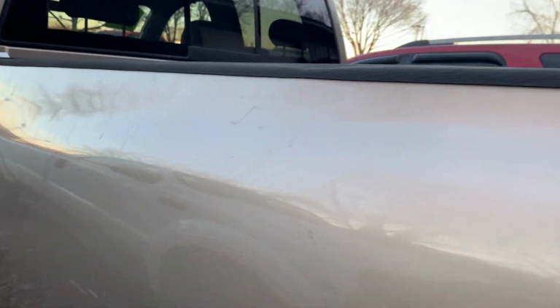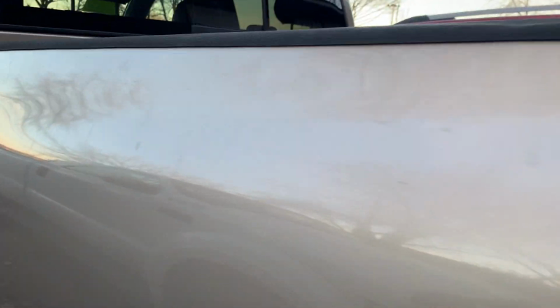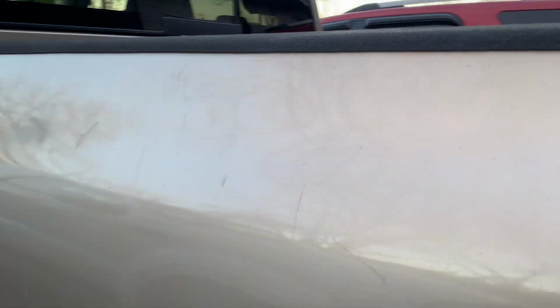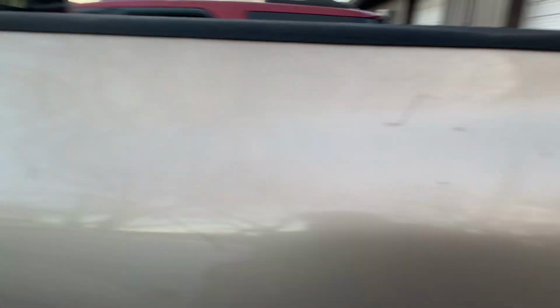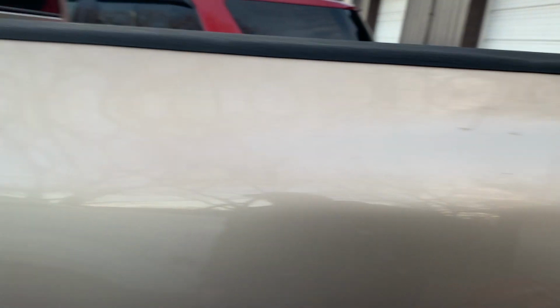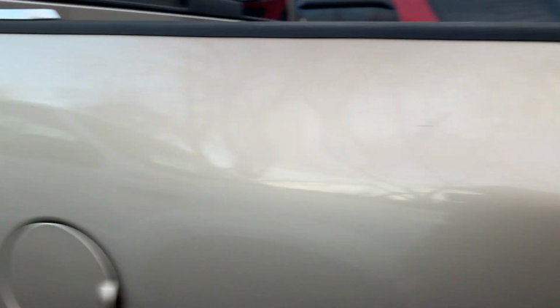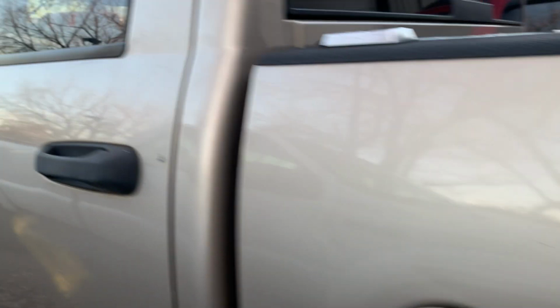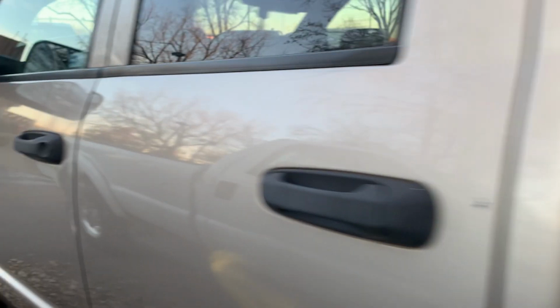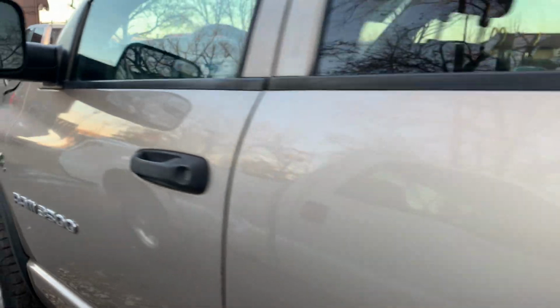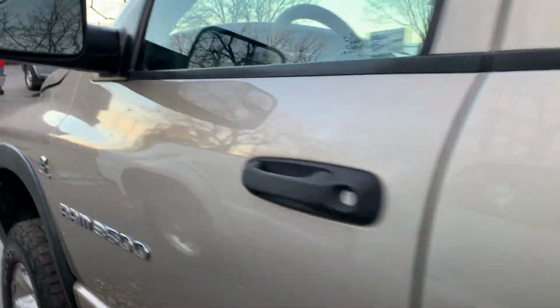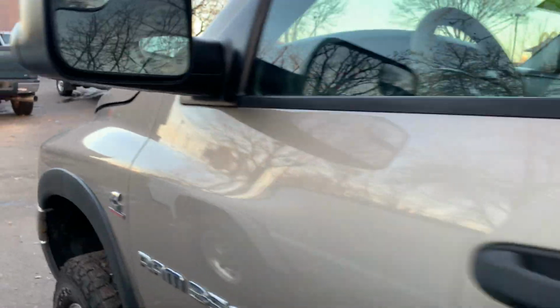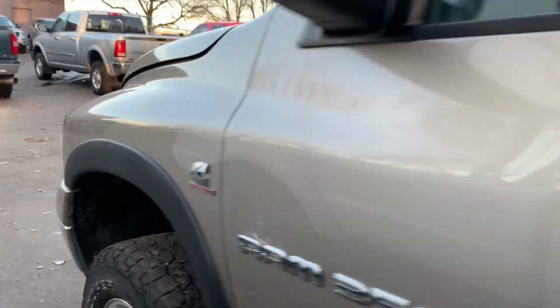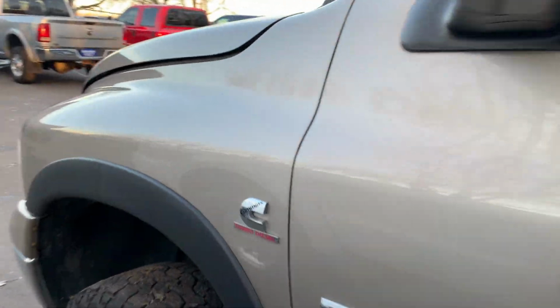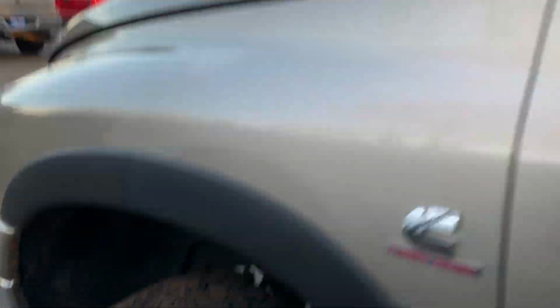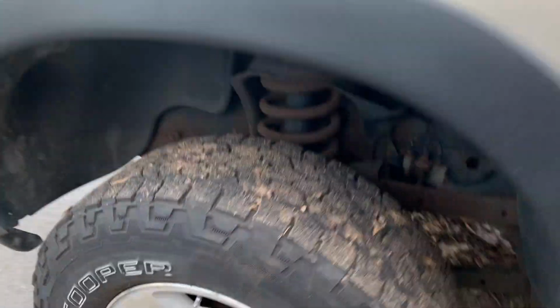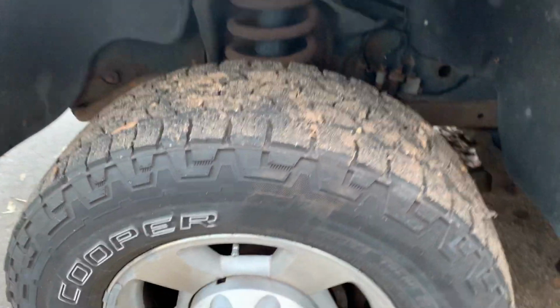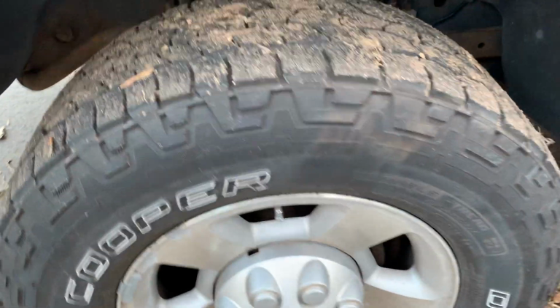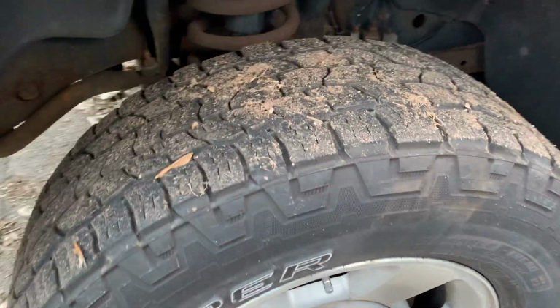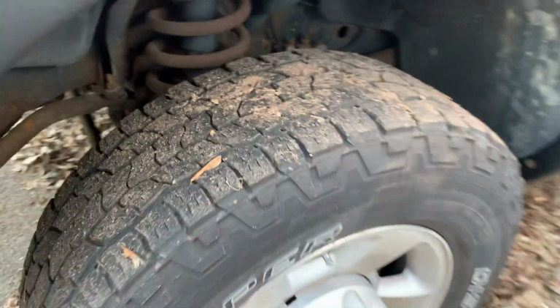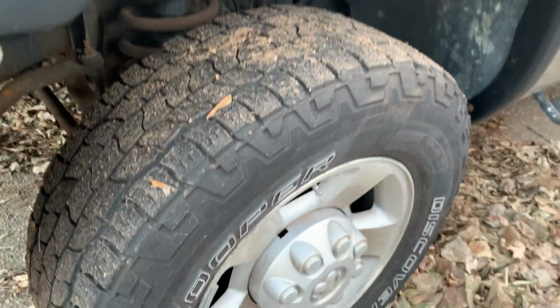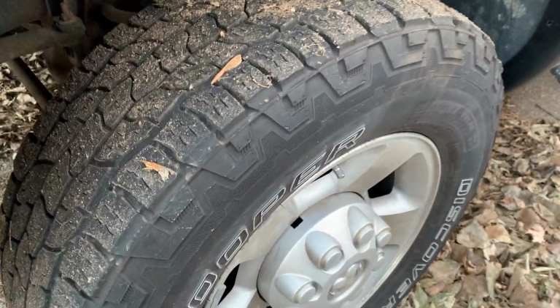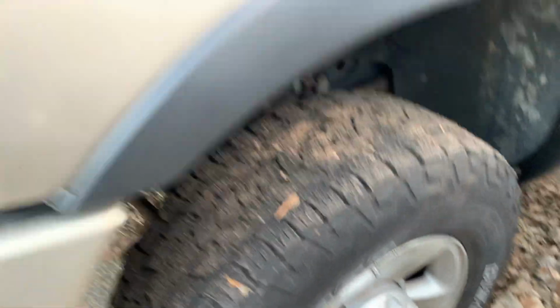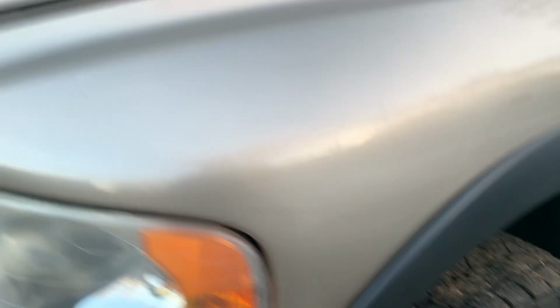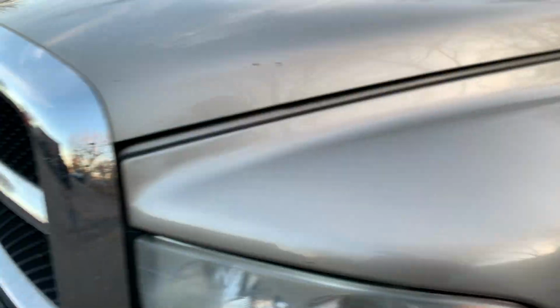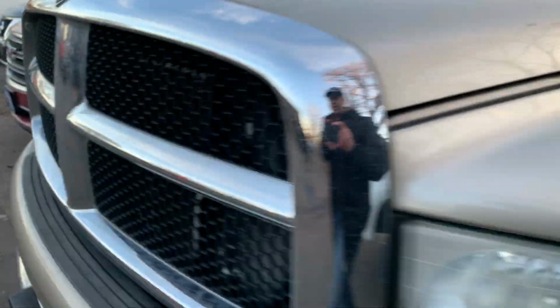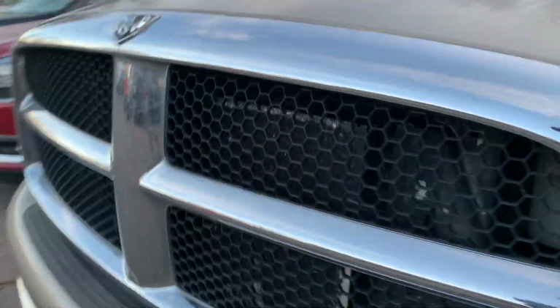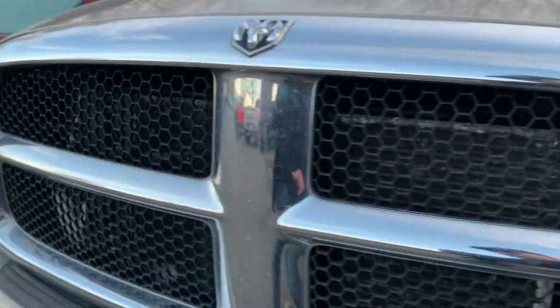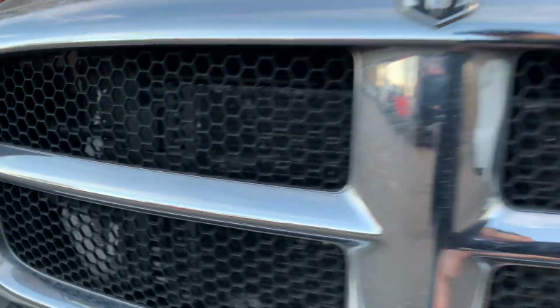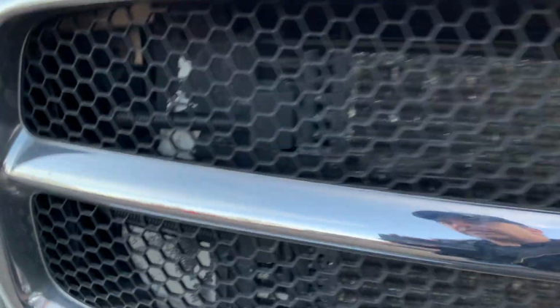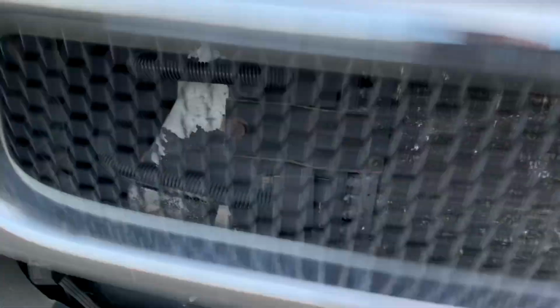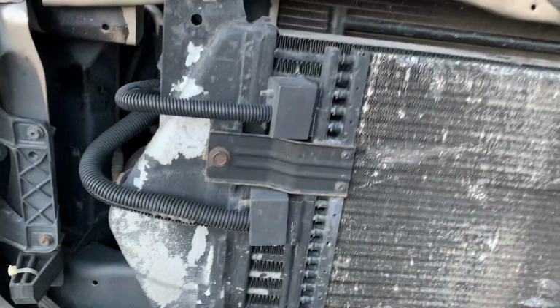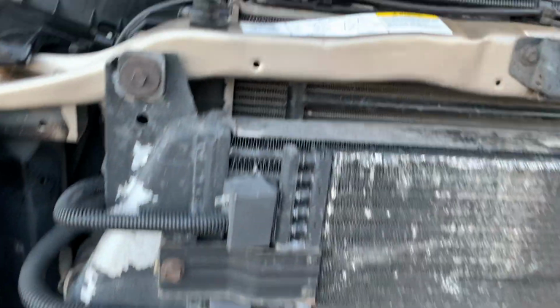As you can see it's got a couple of dings and dents here and there. Tires are 10-ply heavy load Cooper tires, about 60%.